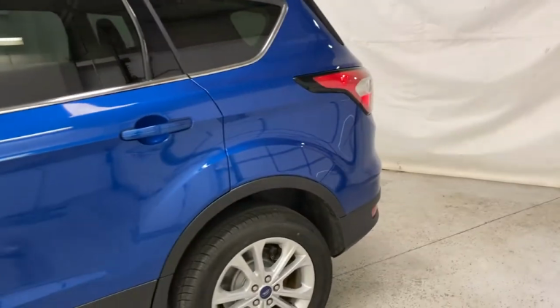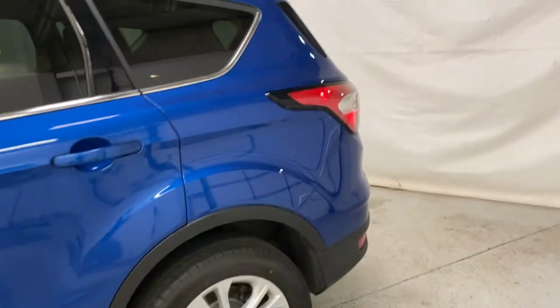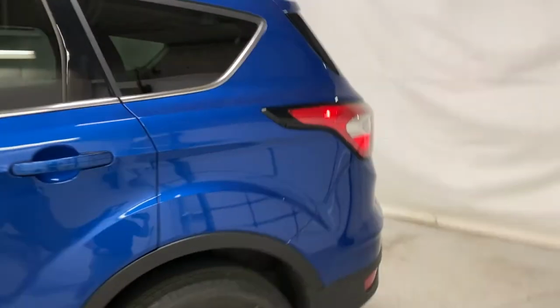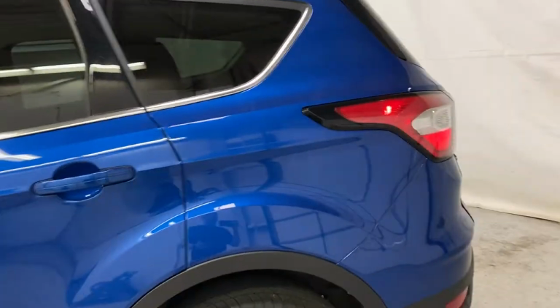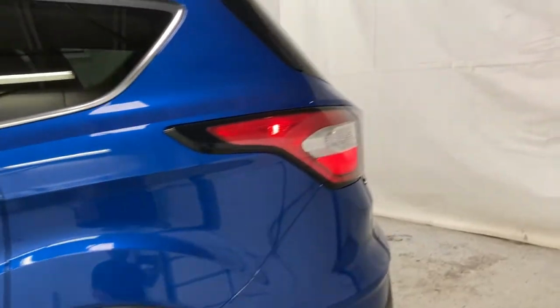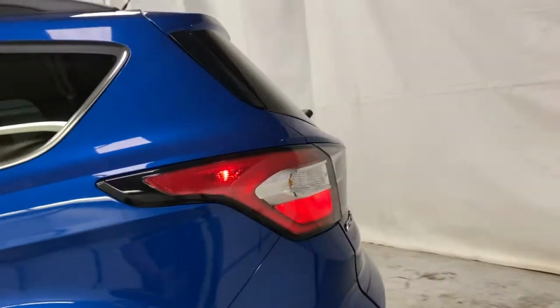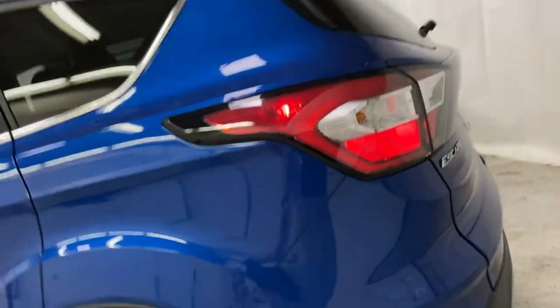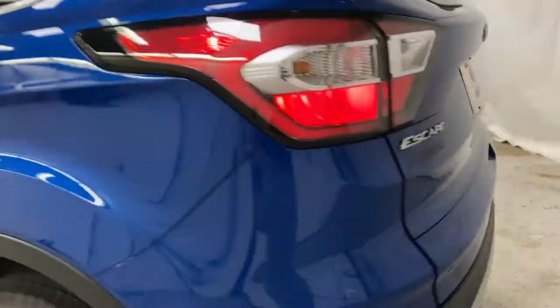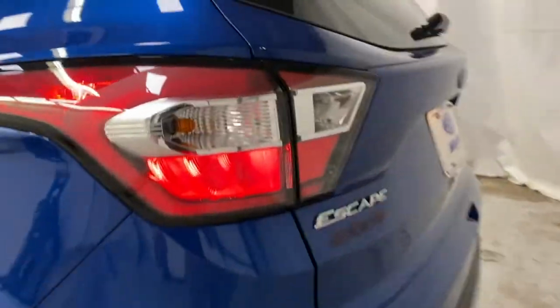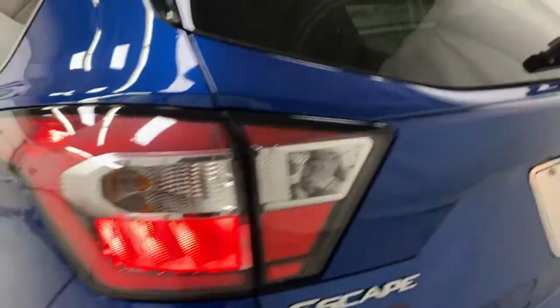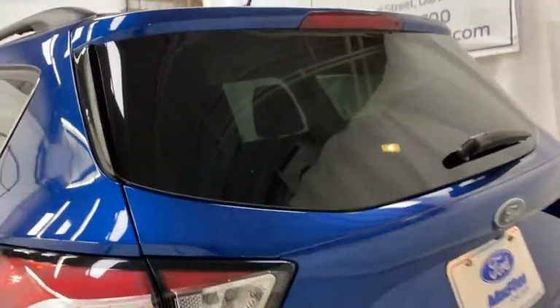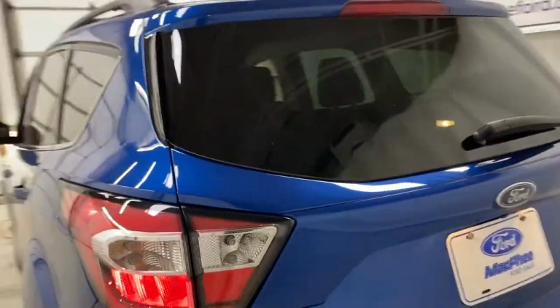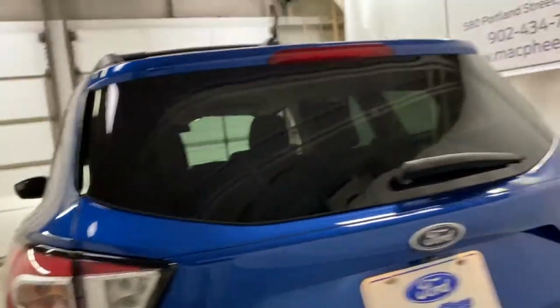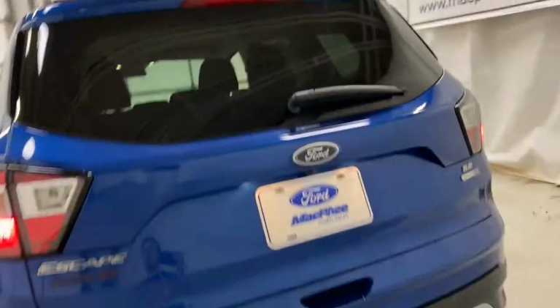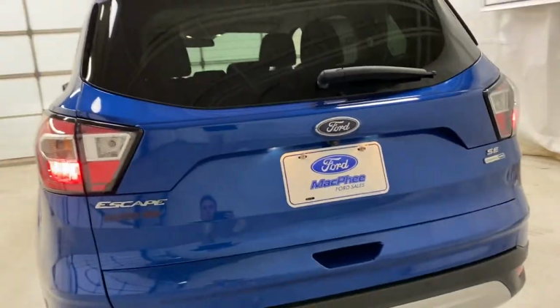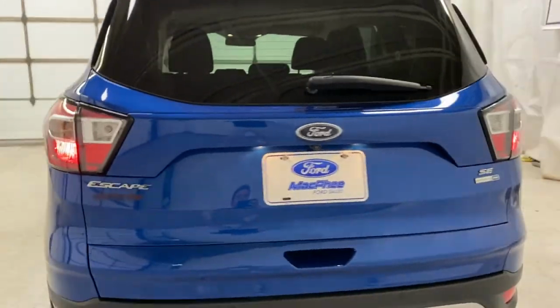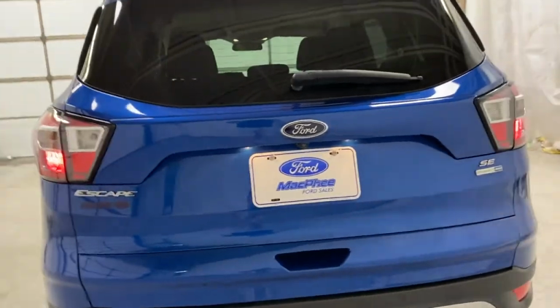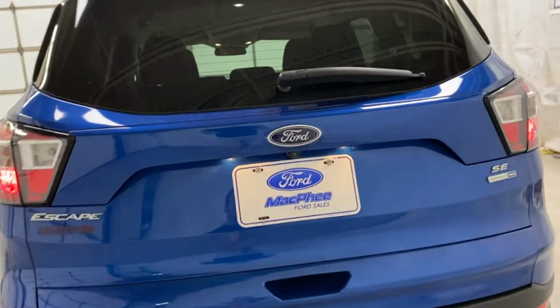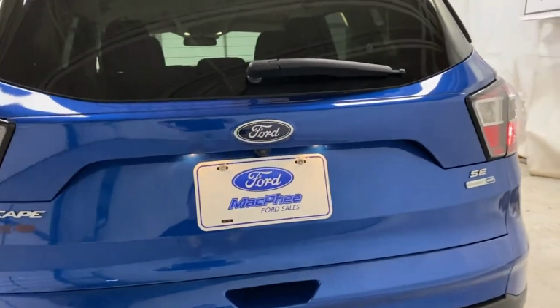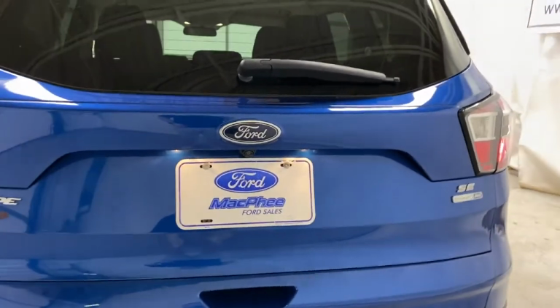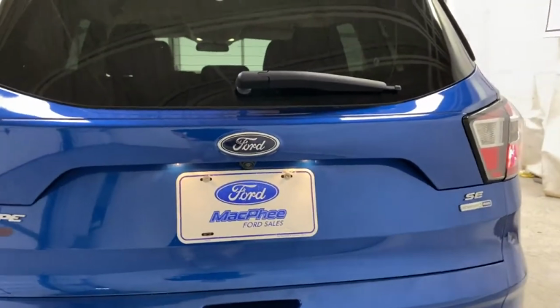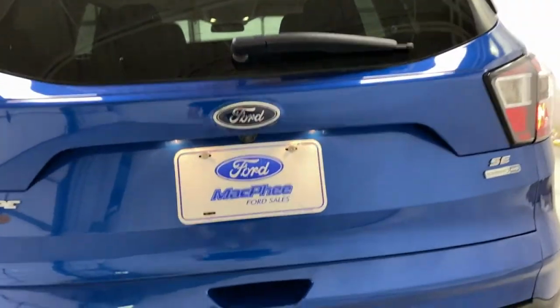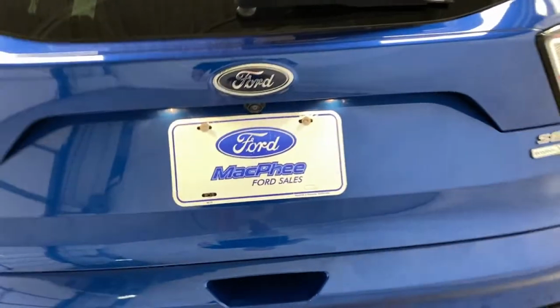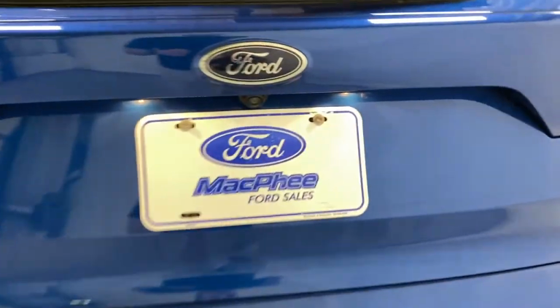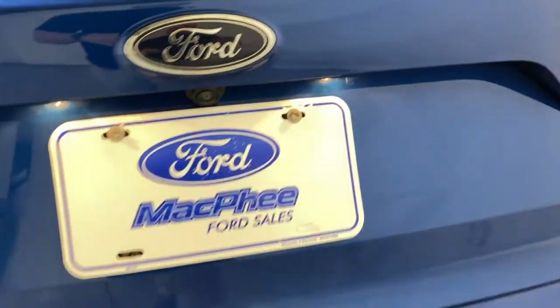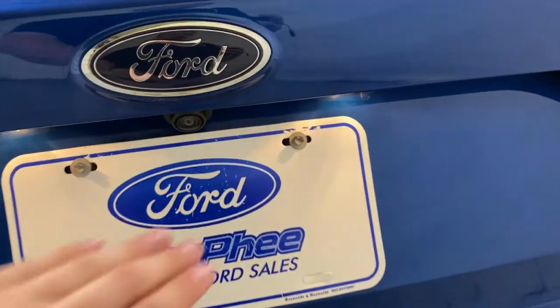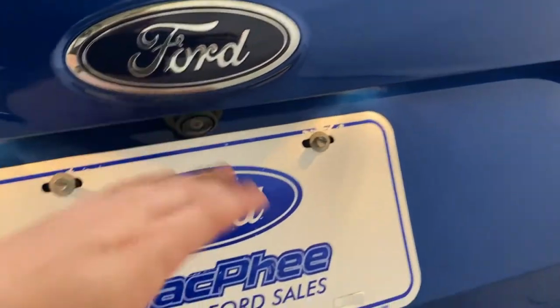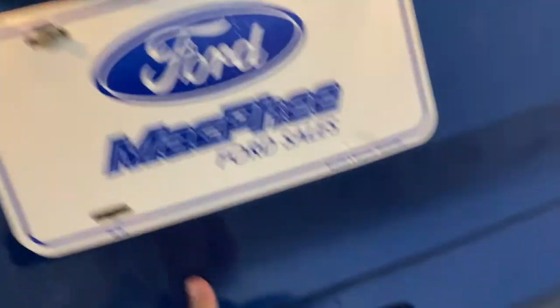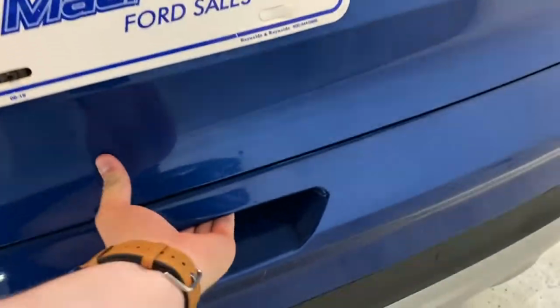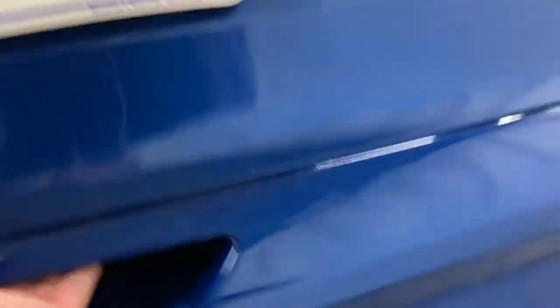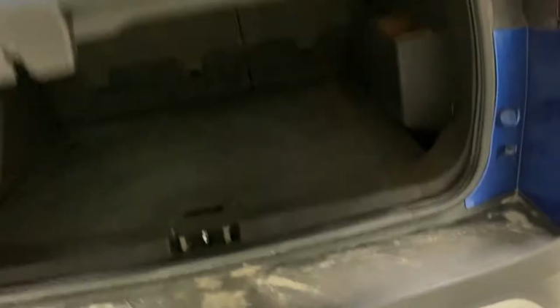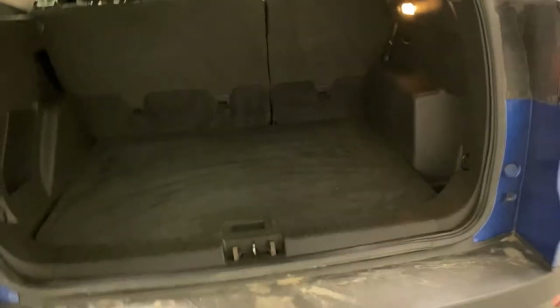Coming around towards the back of the Ford Escape, you can see there is privacy glass around the rear, which keeps all your cargo private and away from the public. You've got your license plate here with a rear view camera right above, and then we go into the back of the Ford Escape.